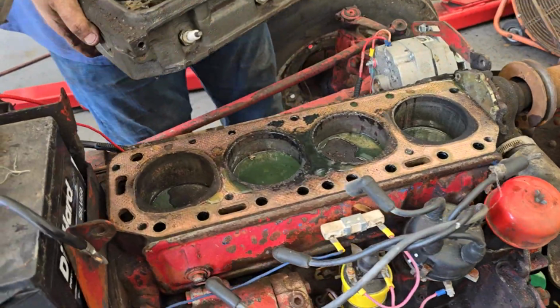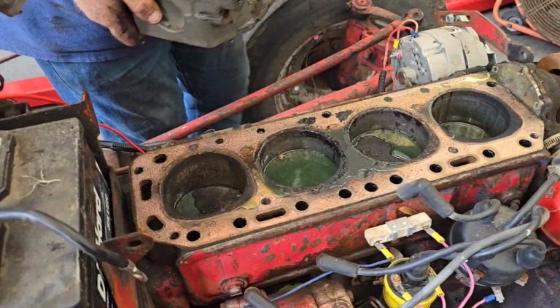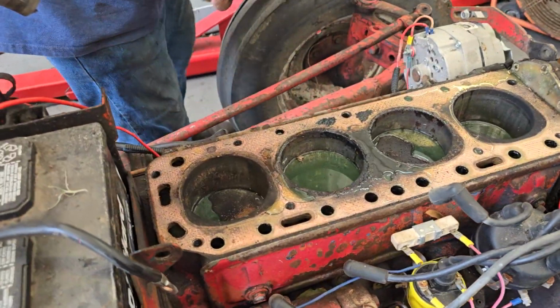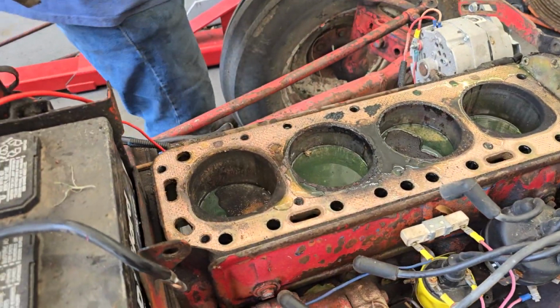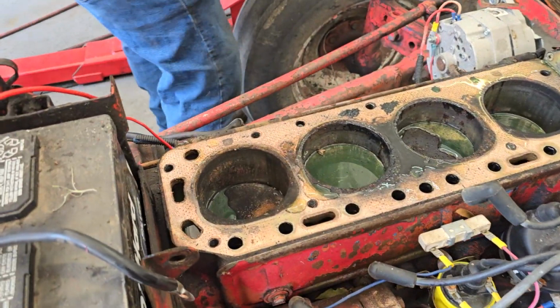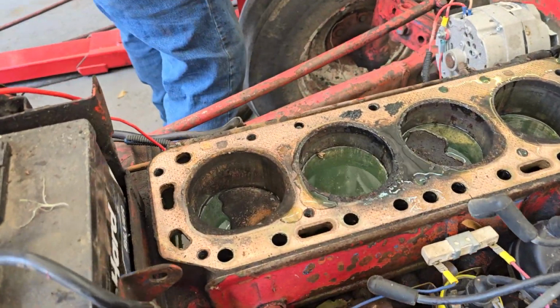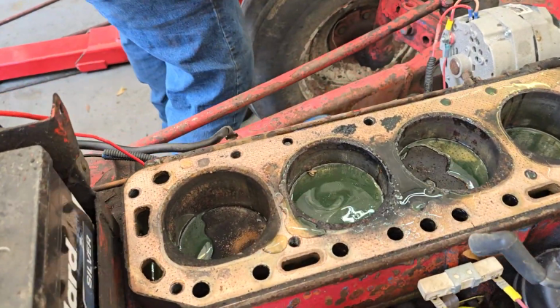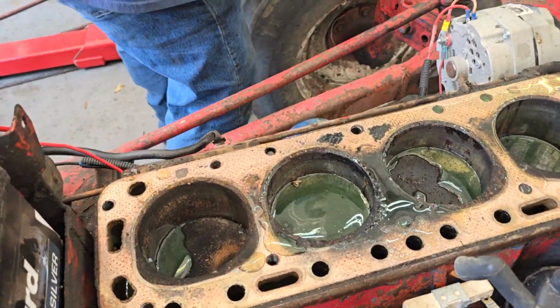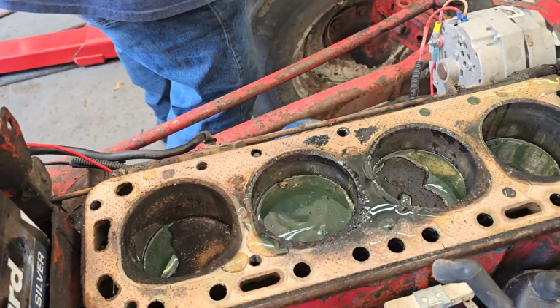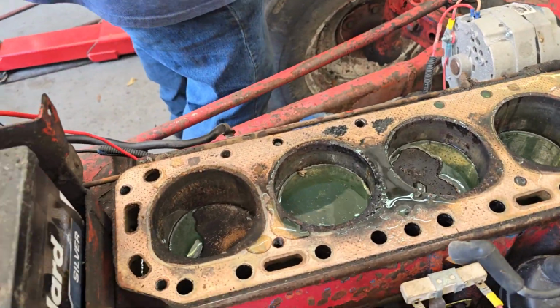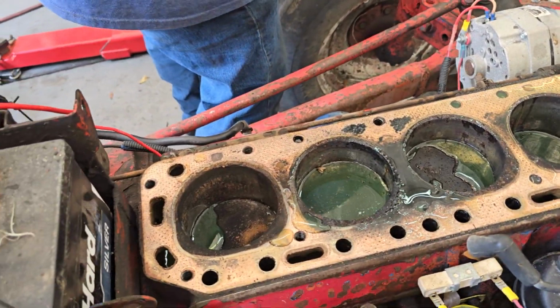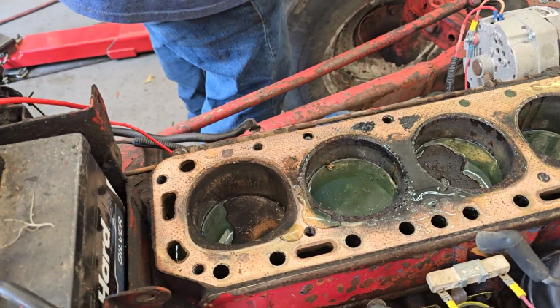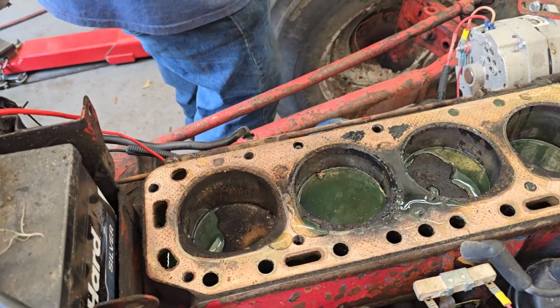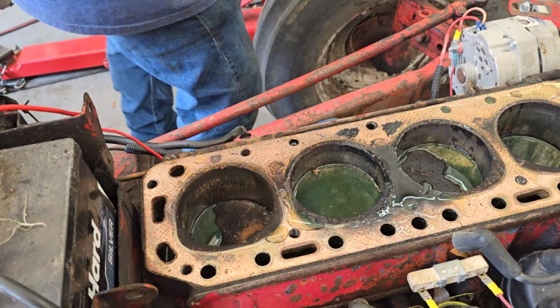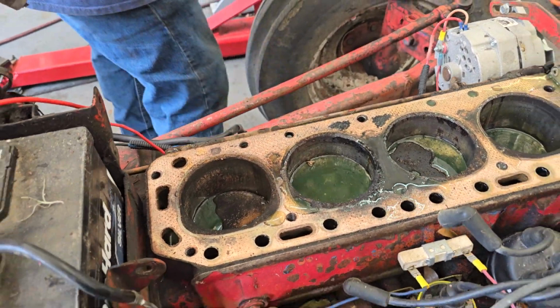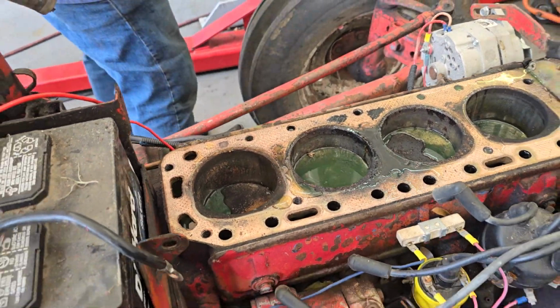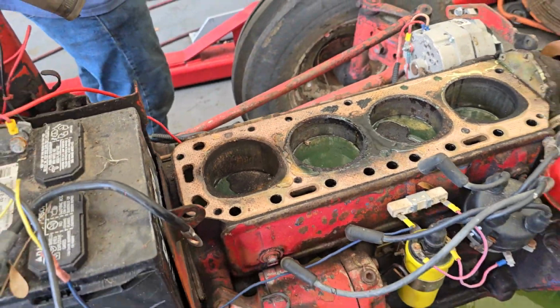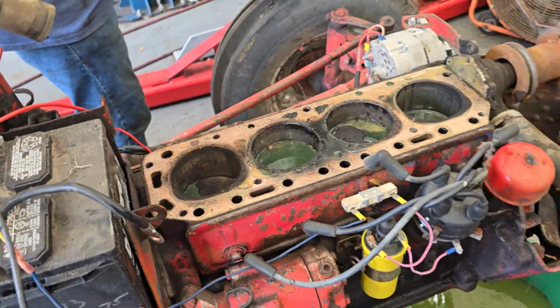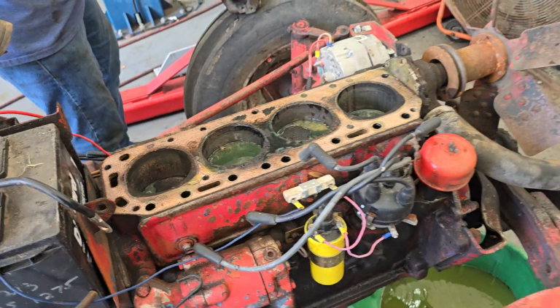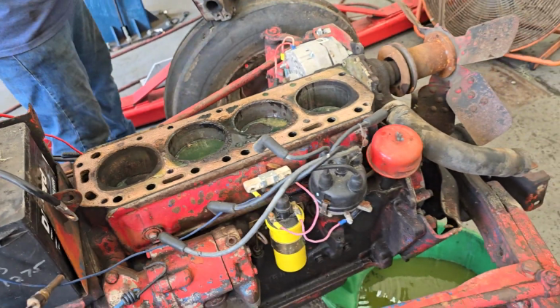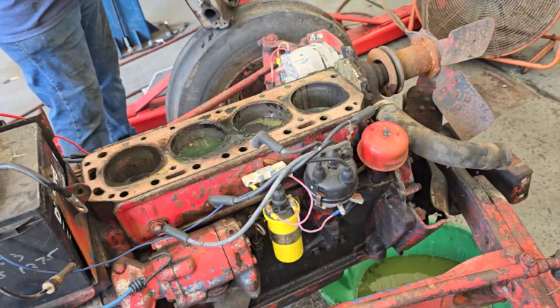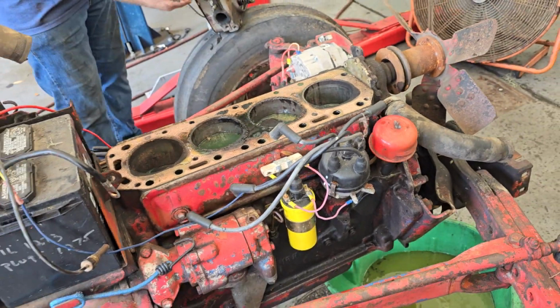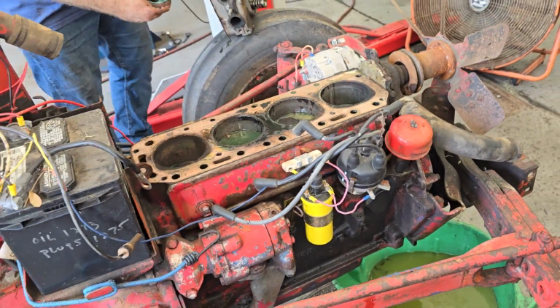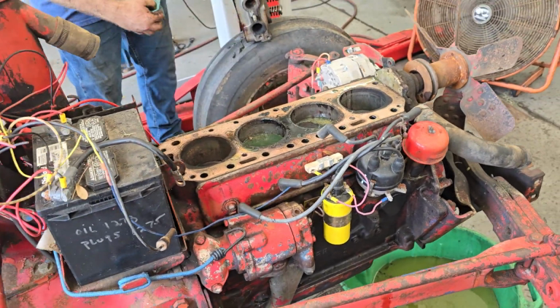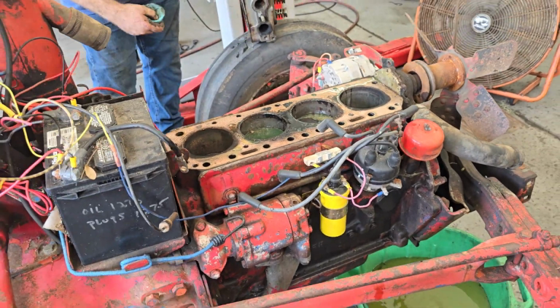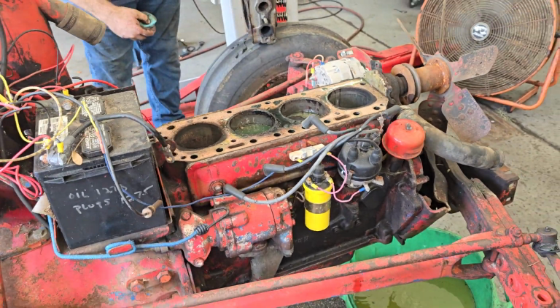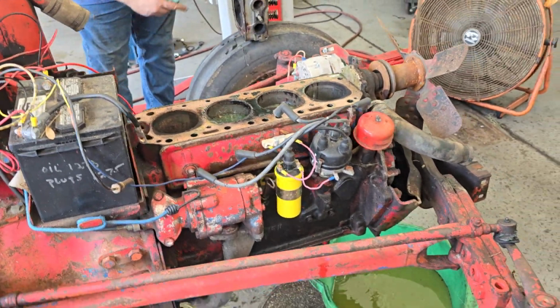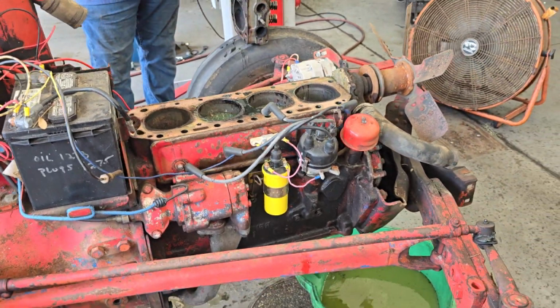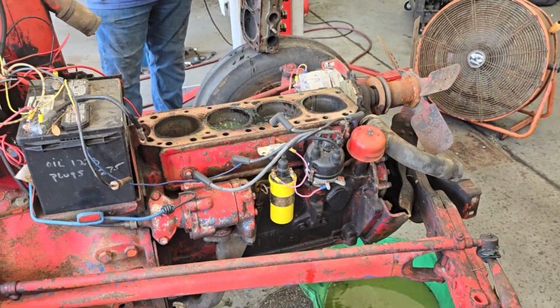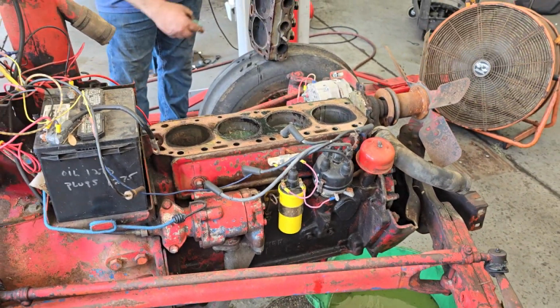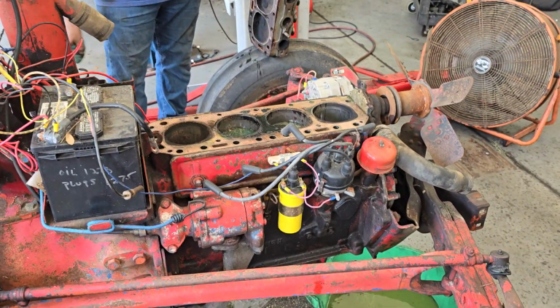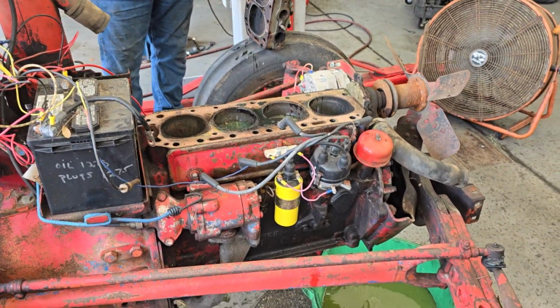Well, there you go — there's coolant, and some of those don't look too happy either. We'll bring up an update when we get a little further along on the tractor. Hope to see you soon at PAWs.